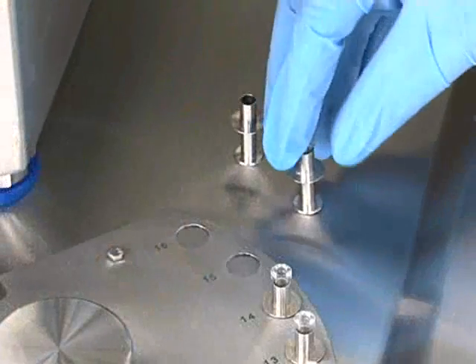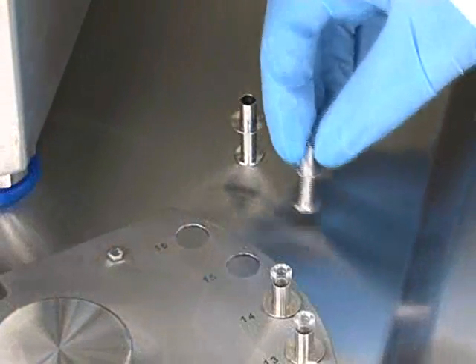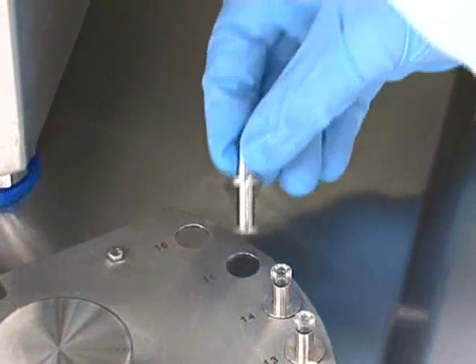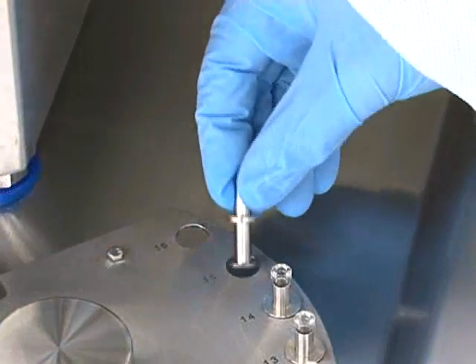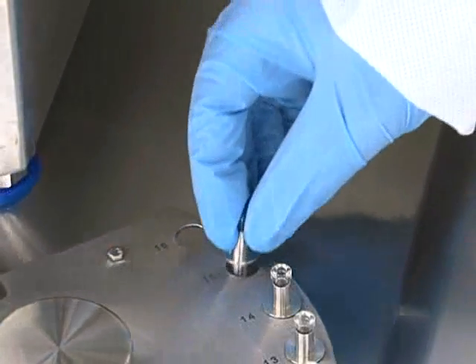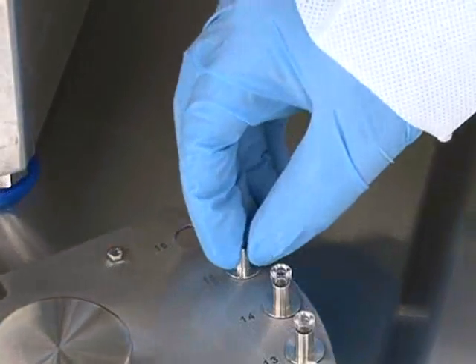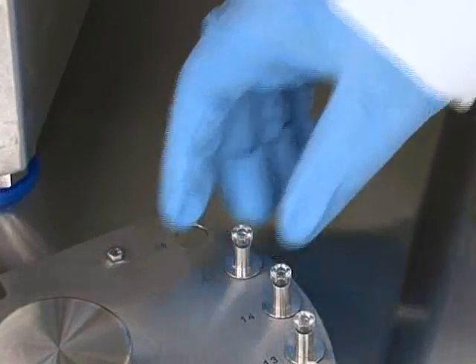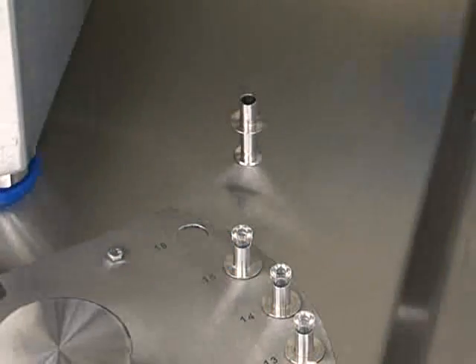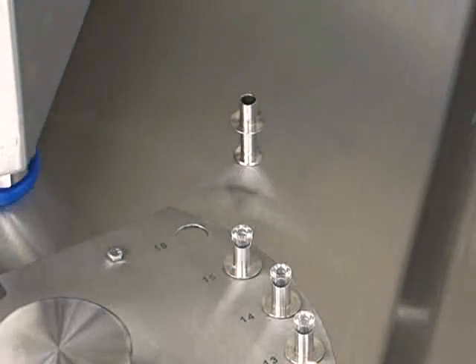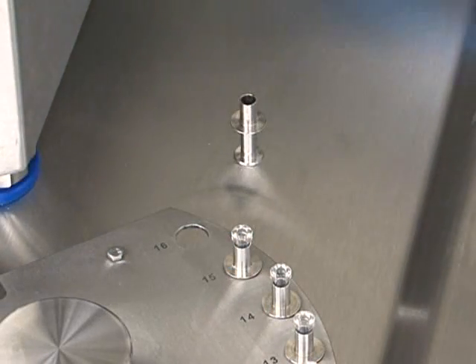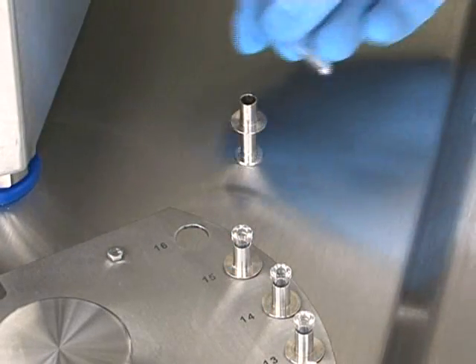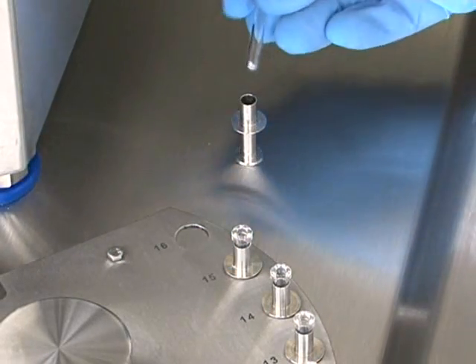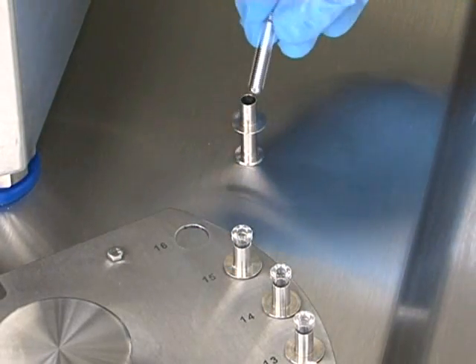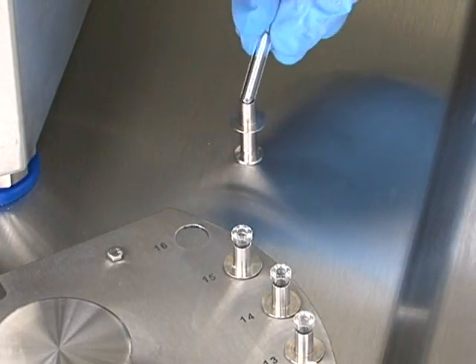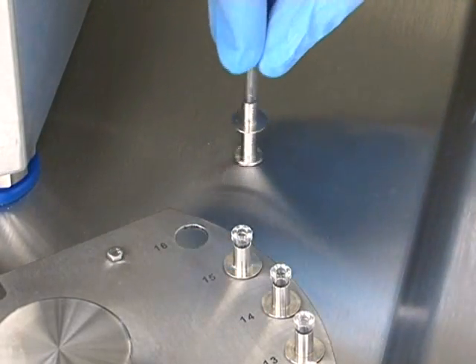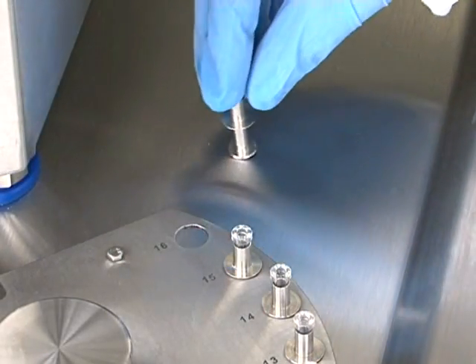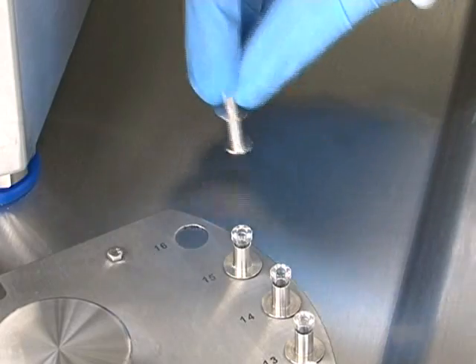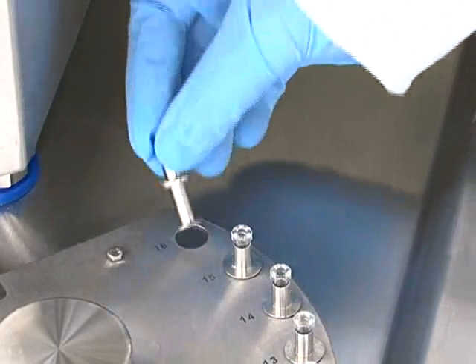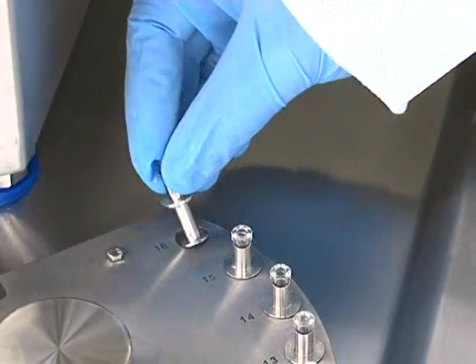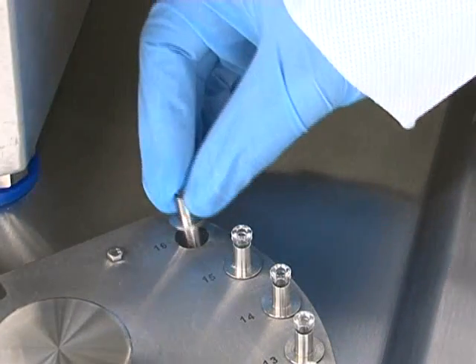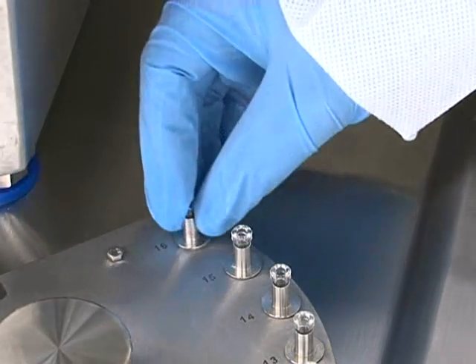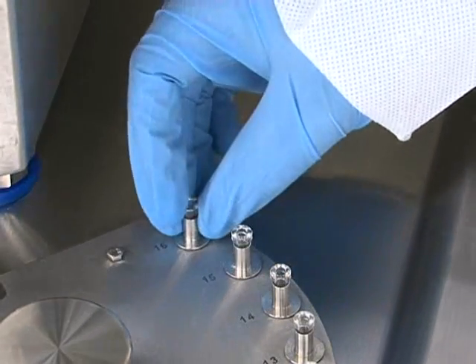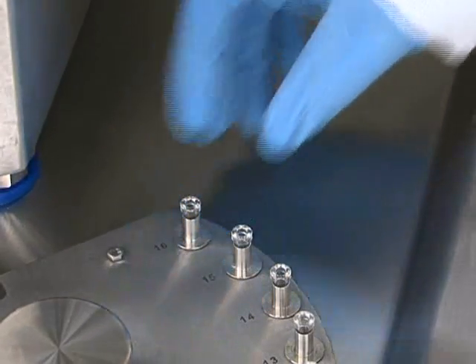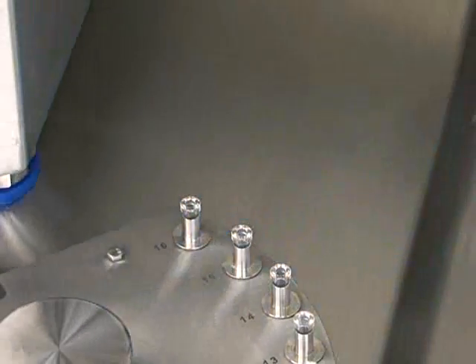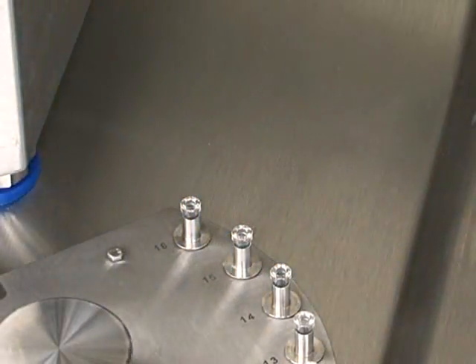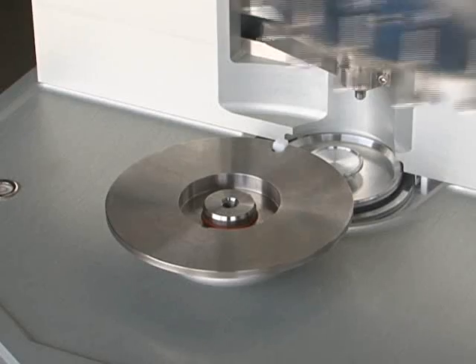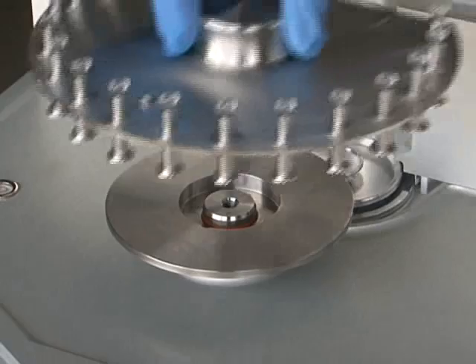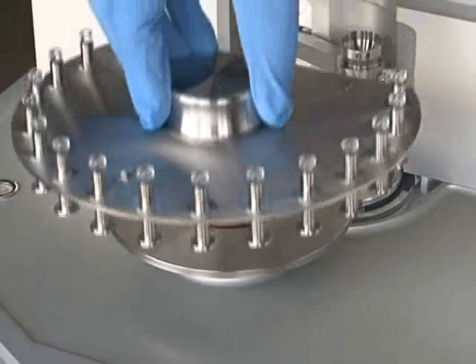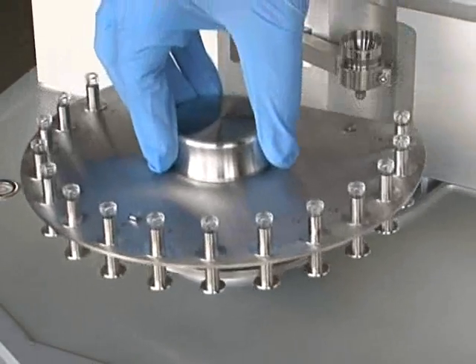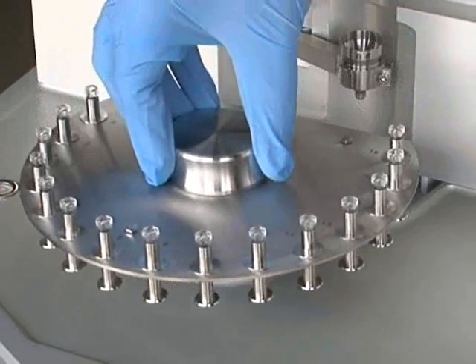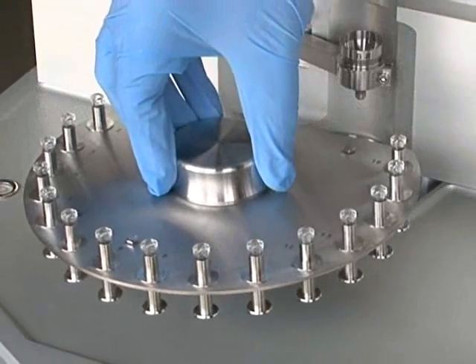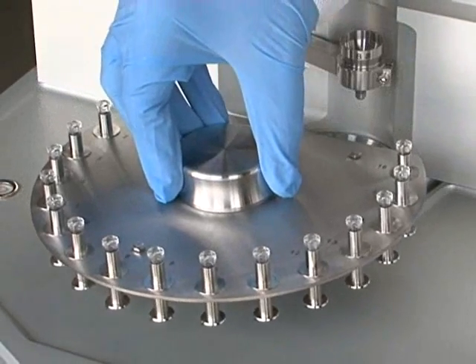This example shows glass vials which can be used to assist formulation work being added to a body bush and loaded onto the dial plate. The dial plate is then placed onto the system and the vials are filled.